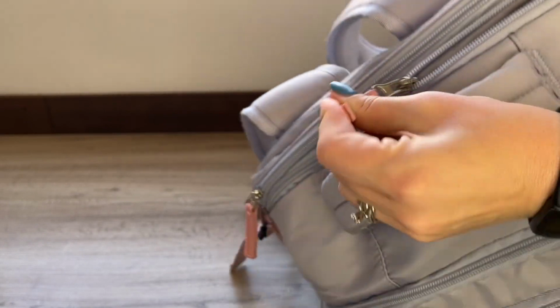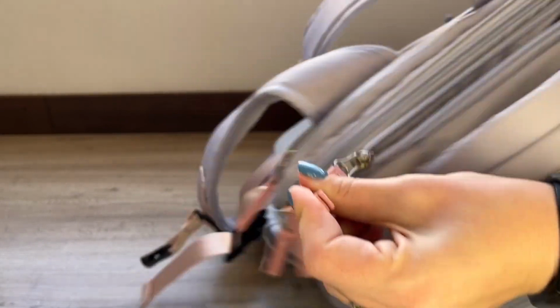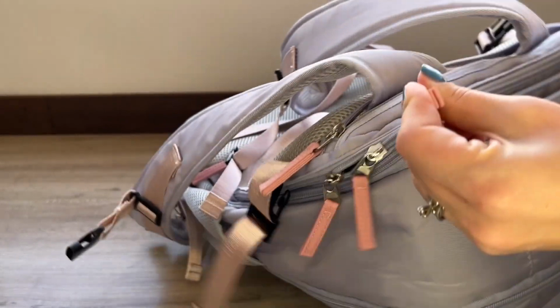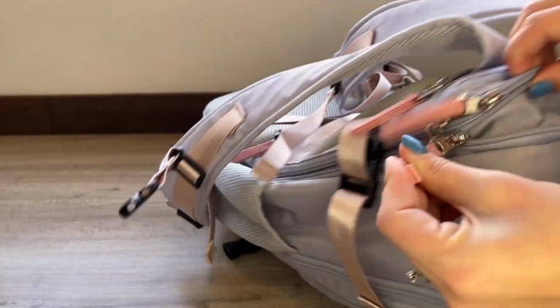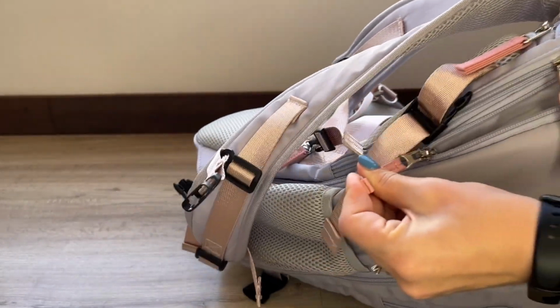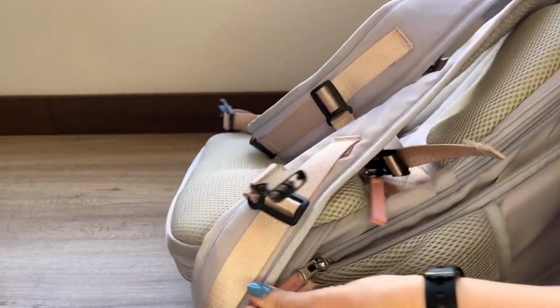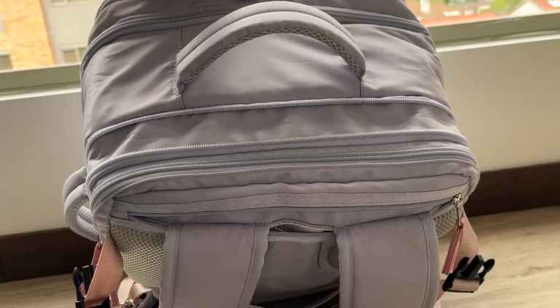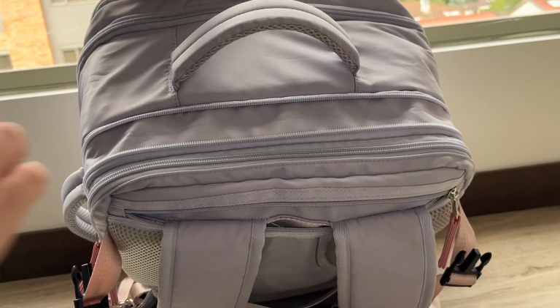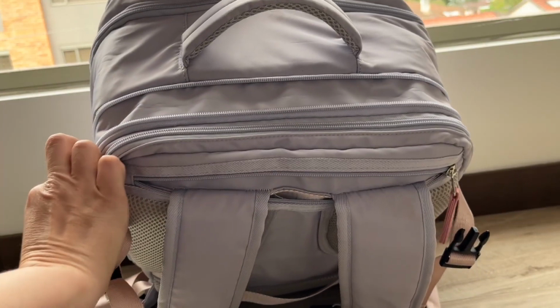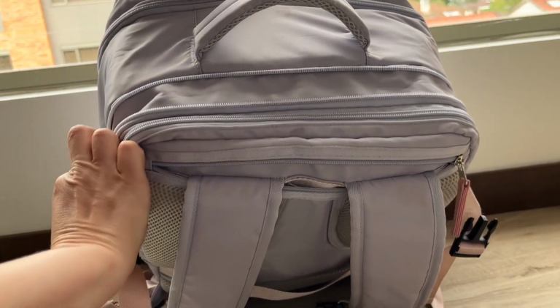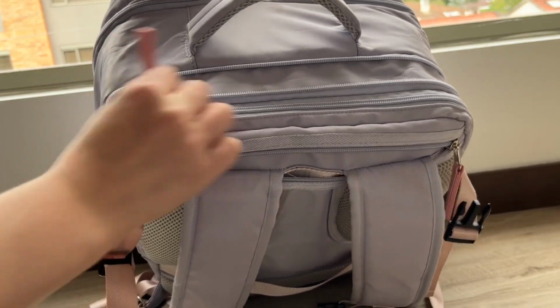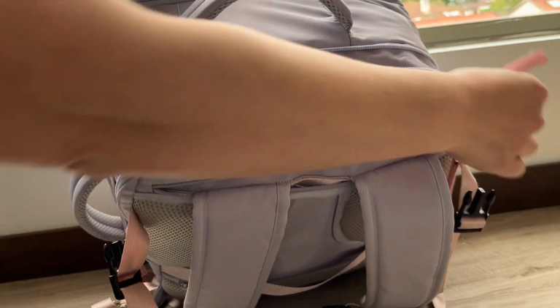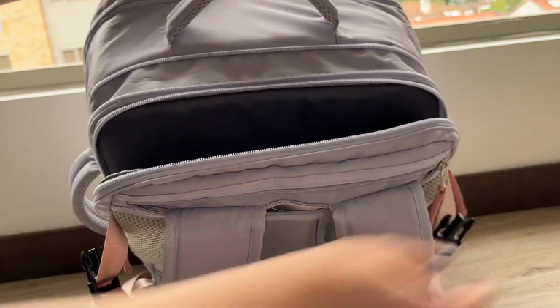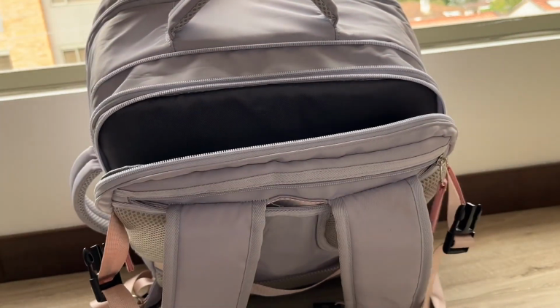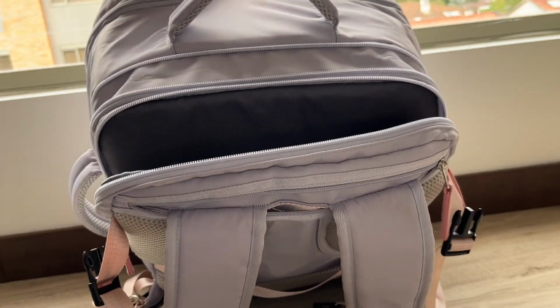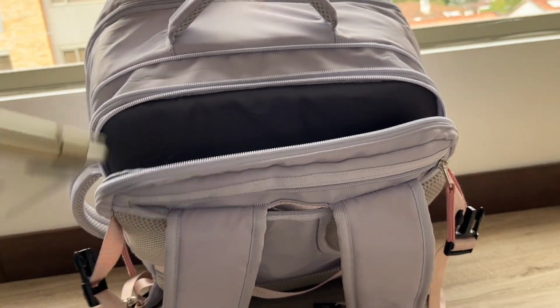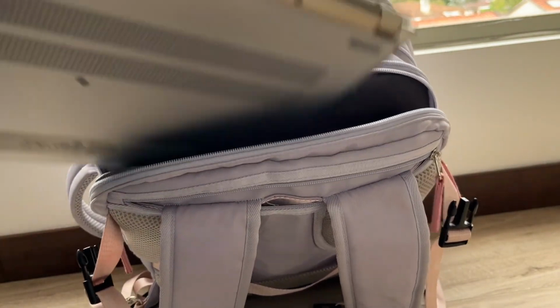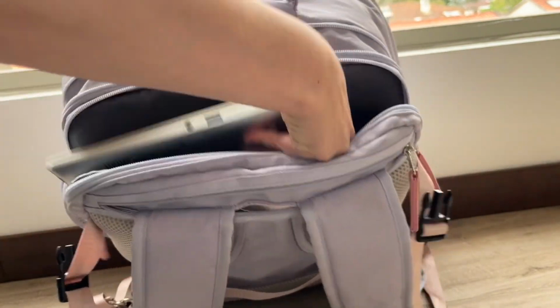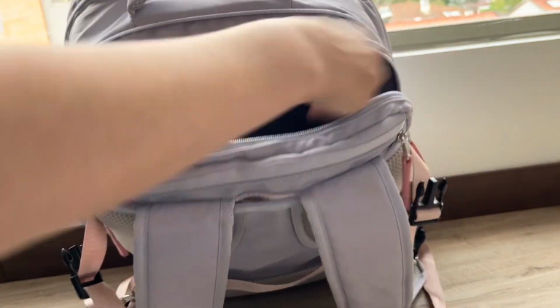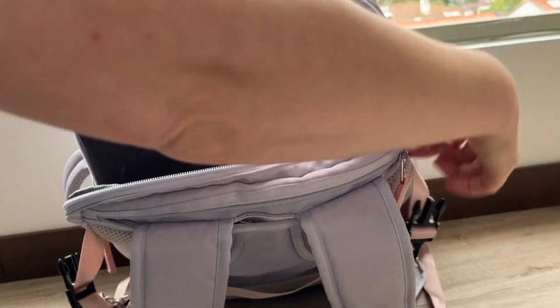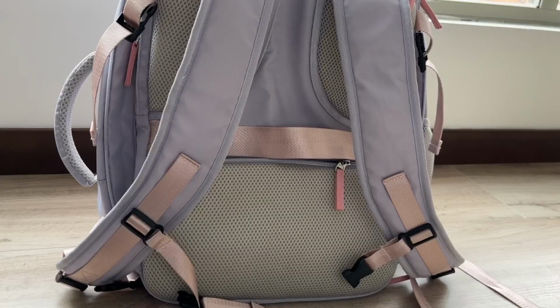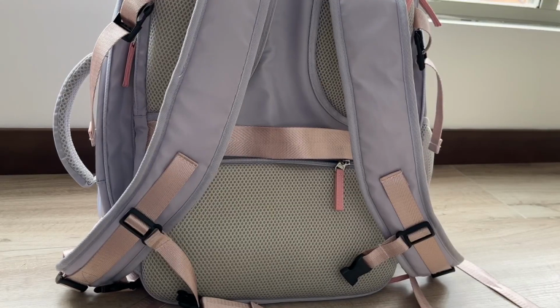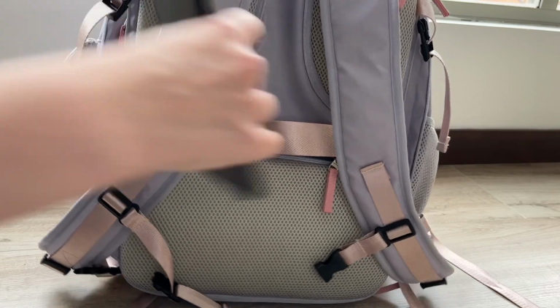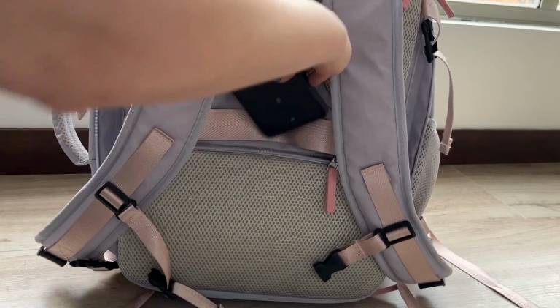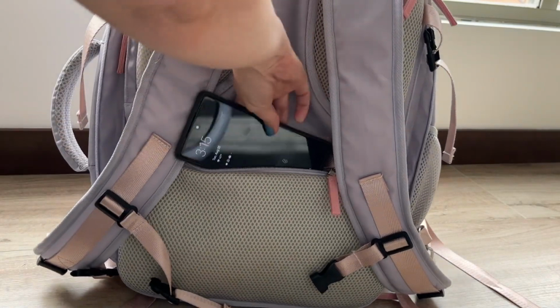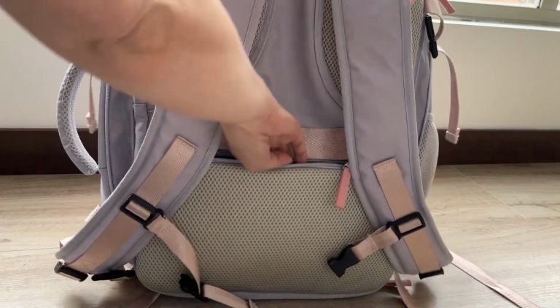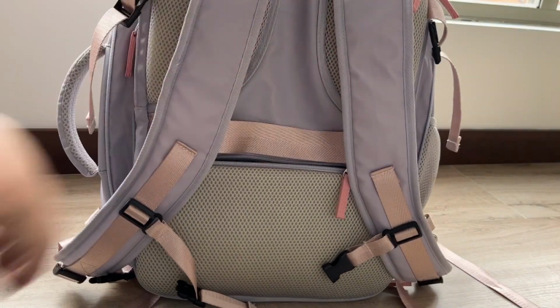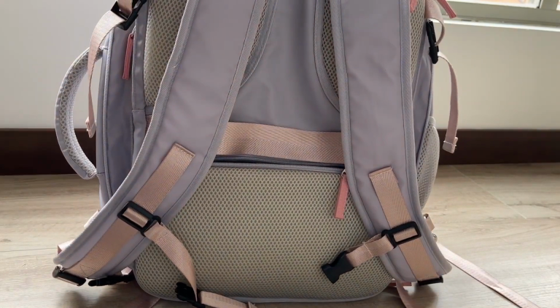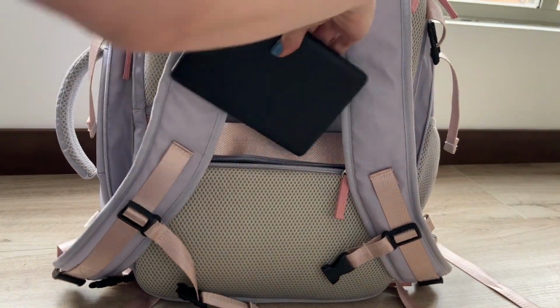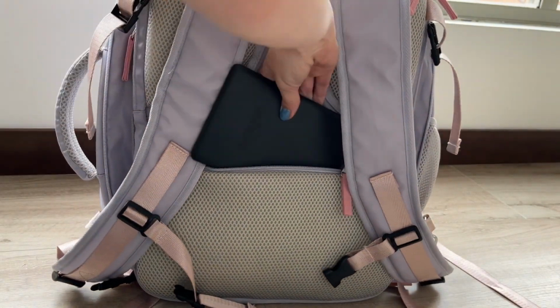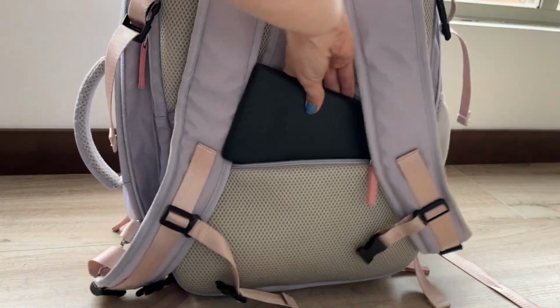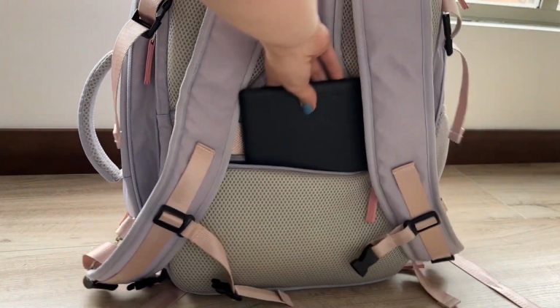I needed it for mine so that was really helpful for me. There's a place to put your laptop of course. And I really appreciate the secret compartment in the back where you can store your valuables — passport, cards, phone — whatever you need to feel secure.